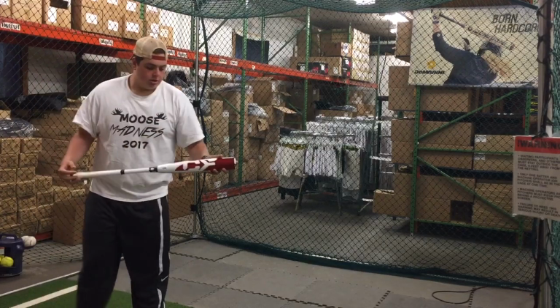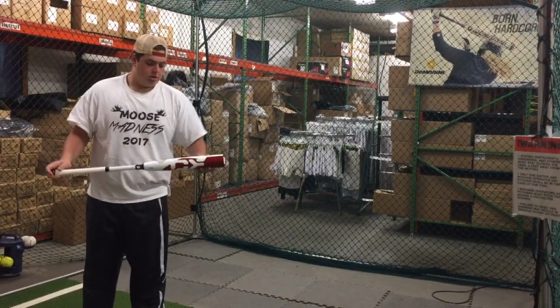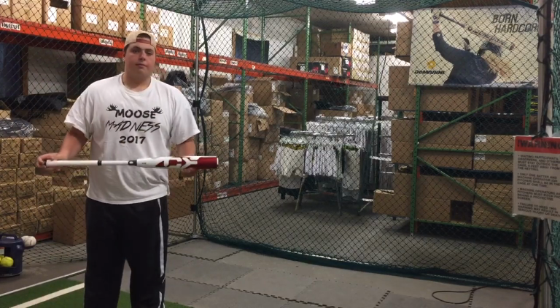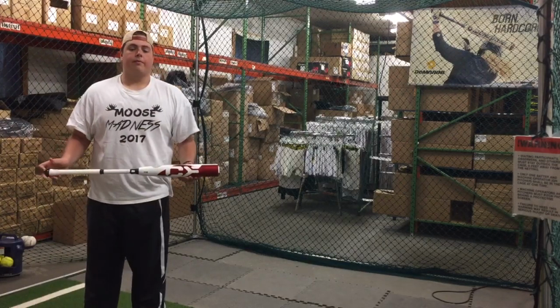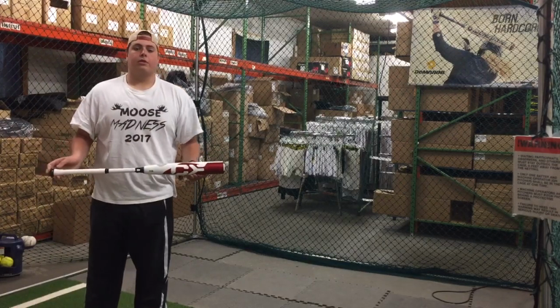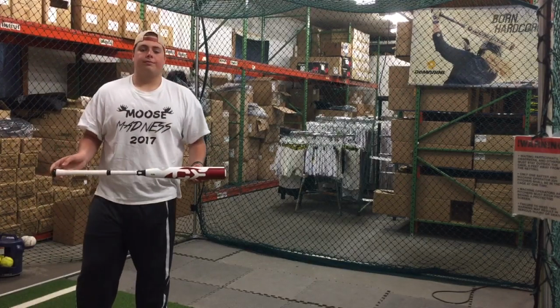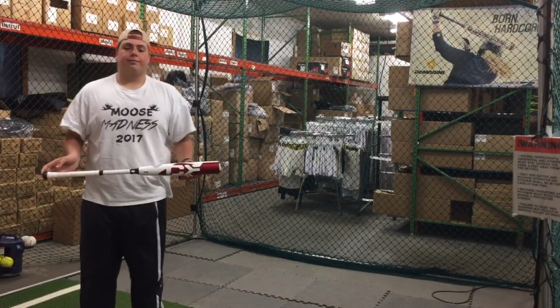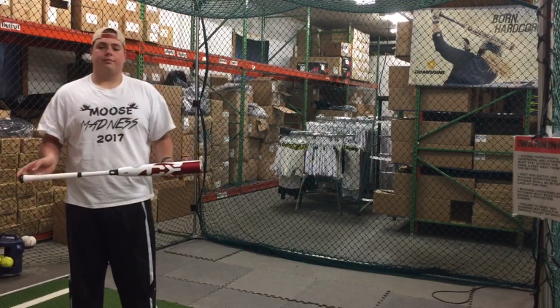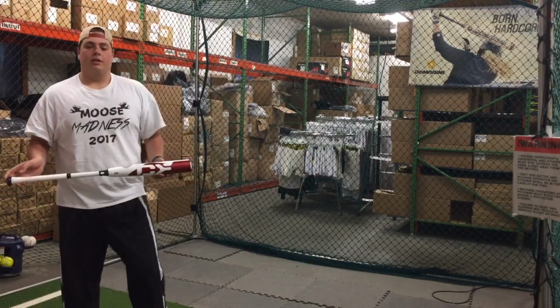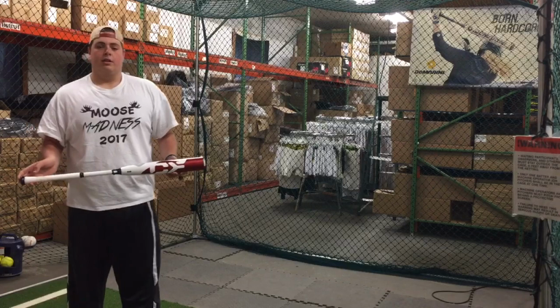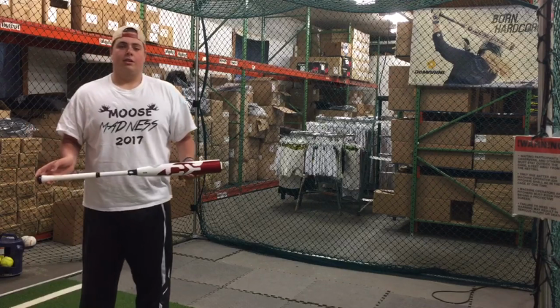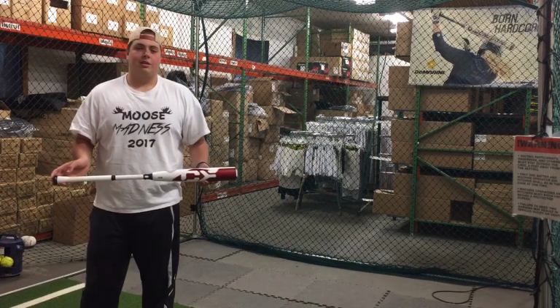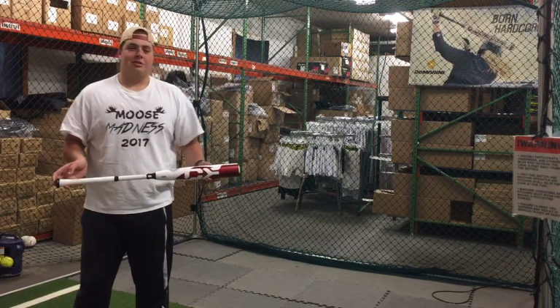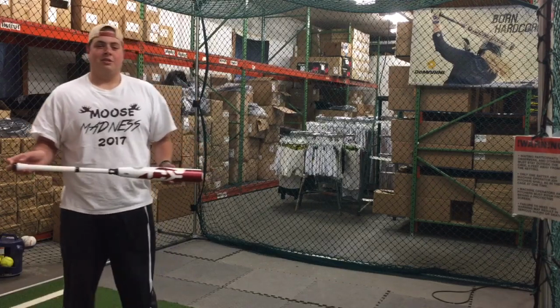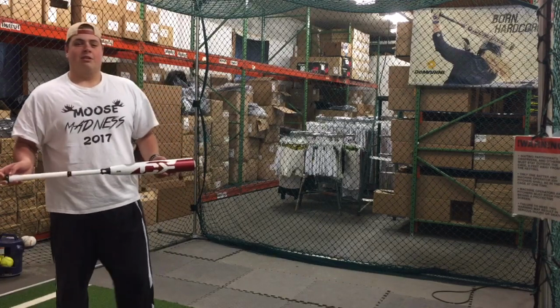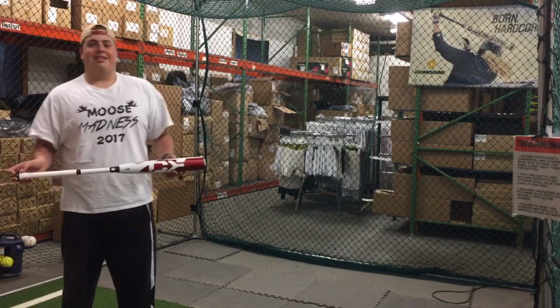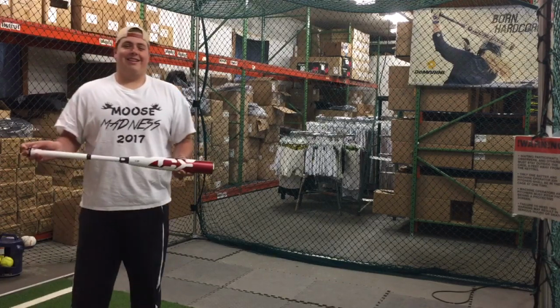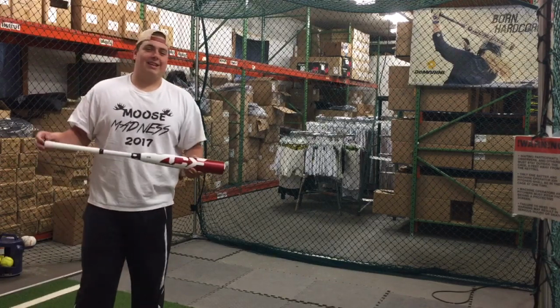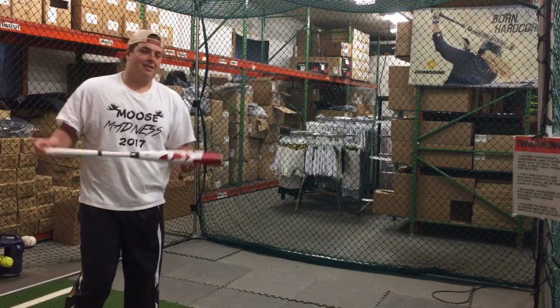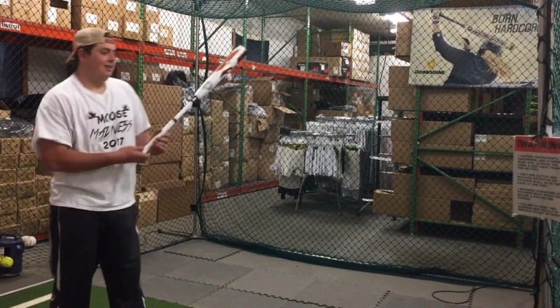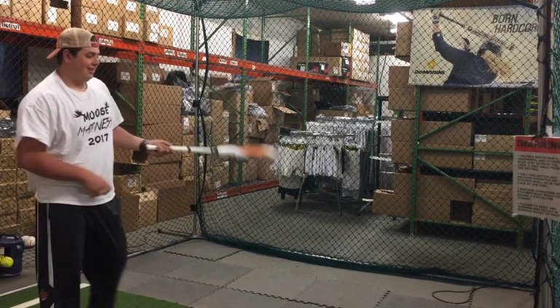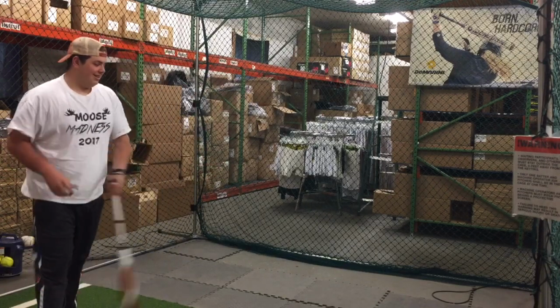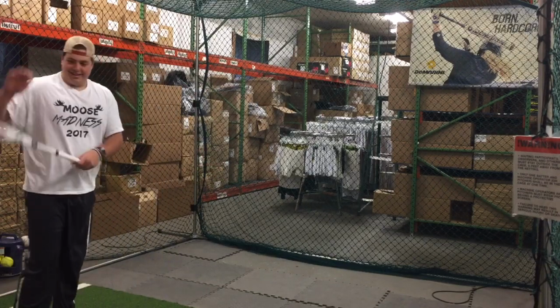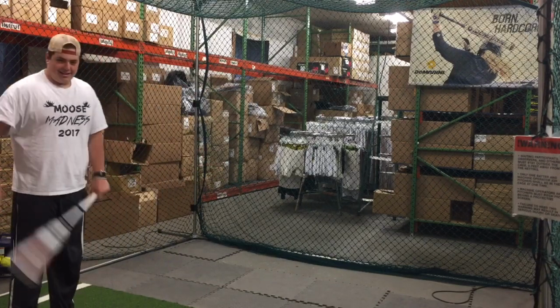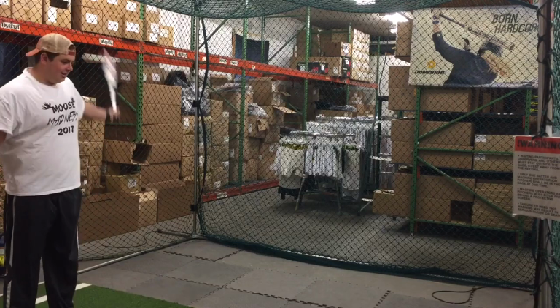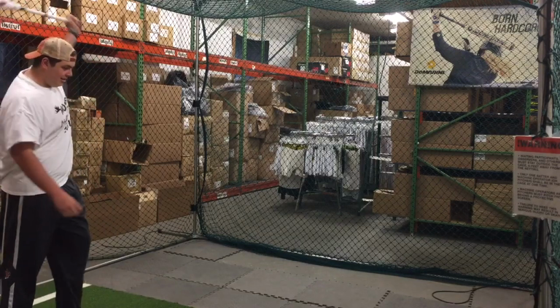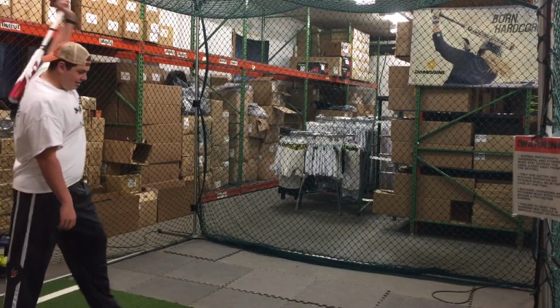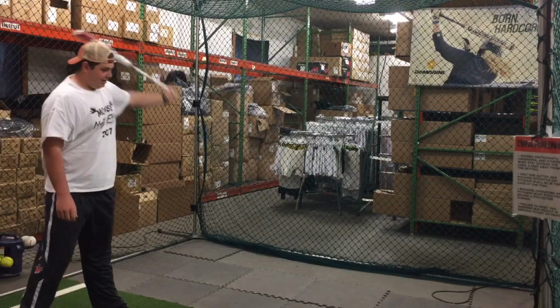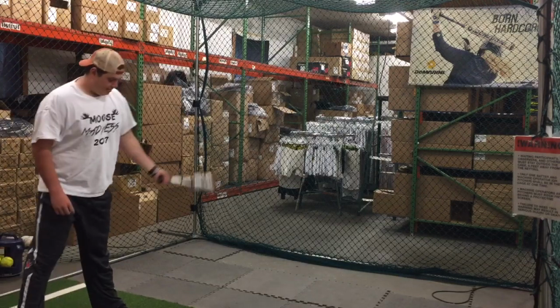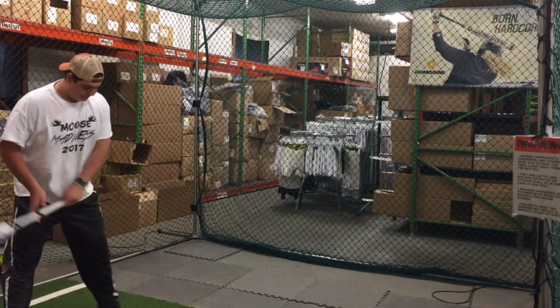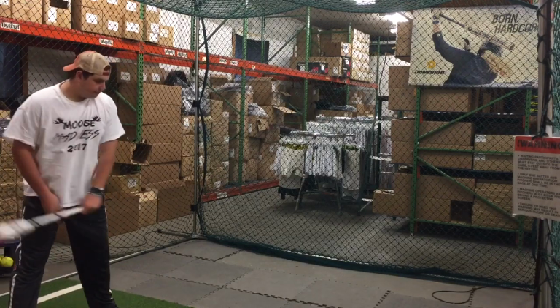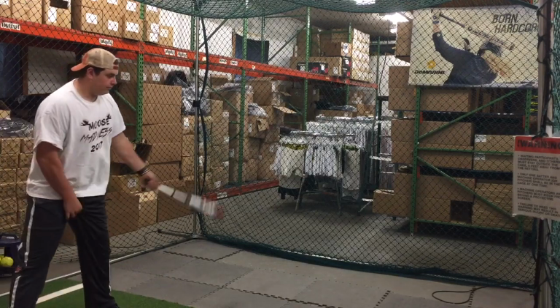Mad Max coming to you live from Closed Out Bats. We're with Big Sauce, a Unica football recruit and head baseball coach, hitting the brand new CFZN-3 DeMarini bat. Hit it, Dill.